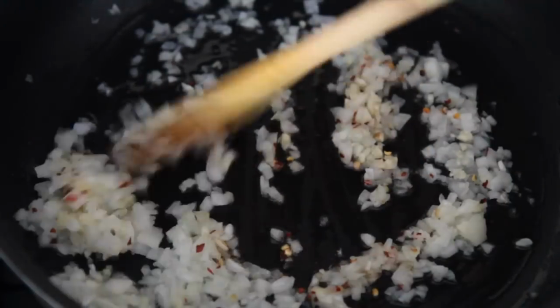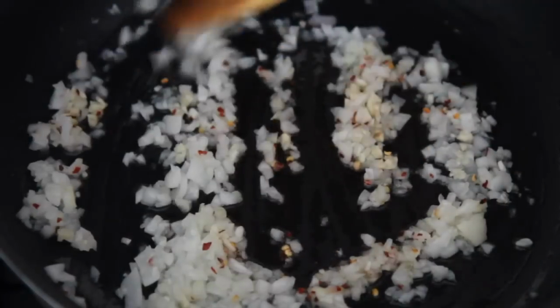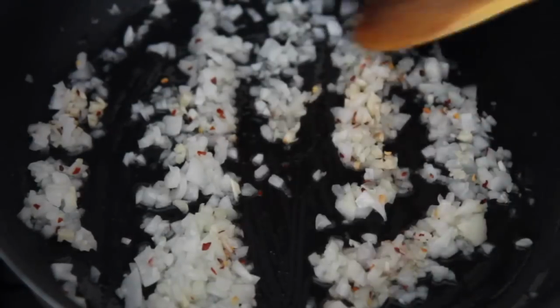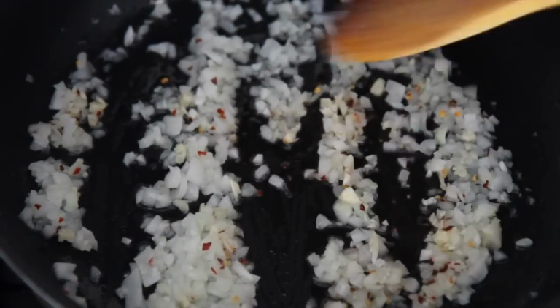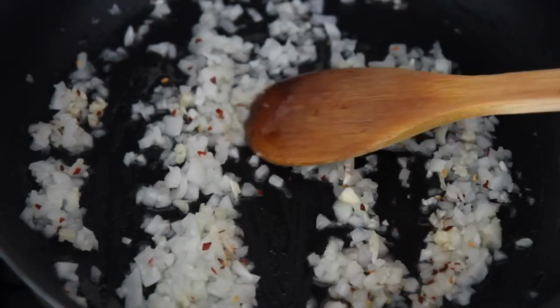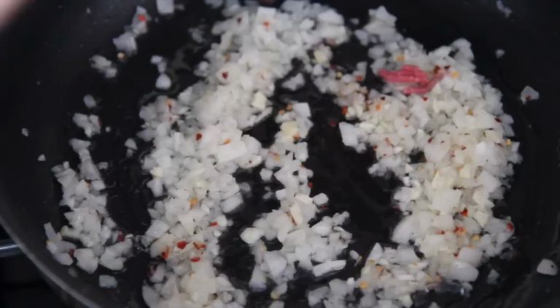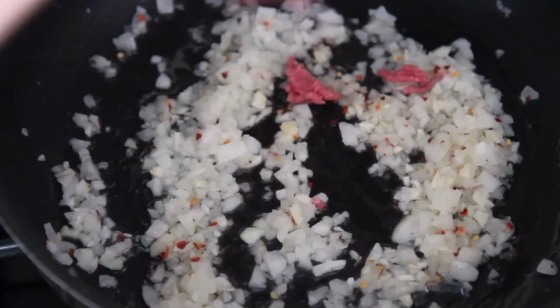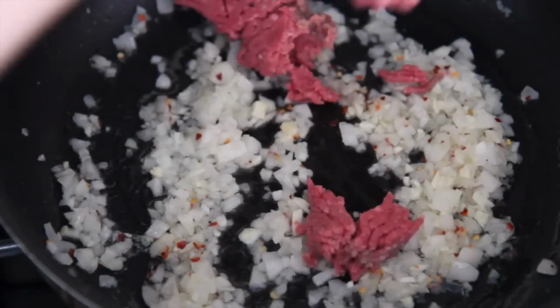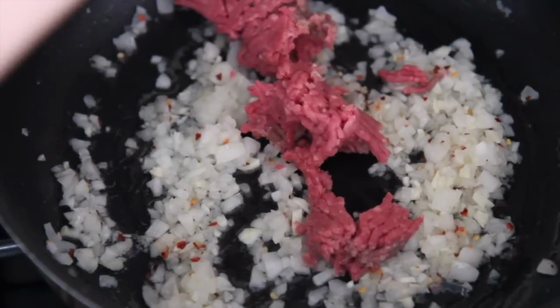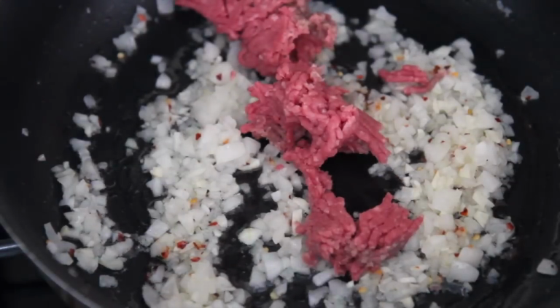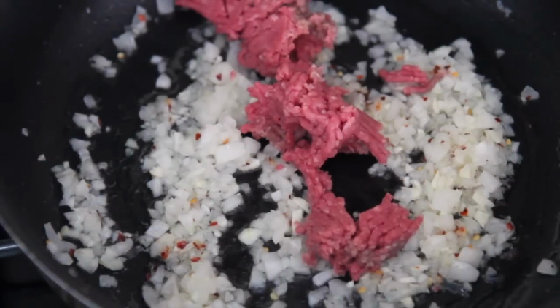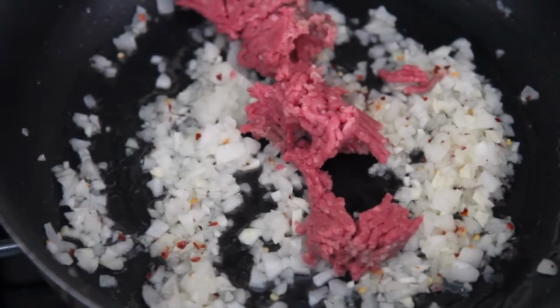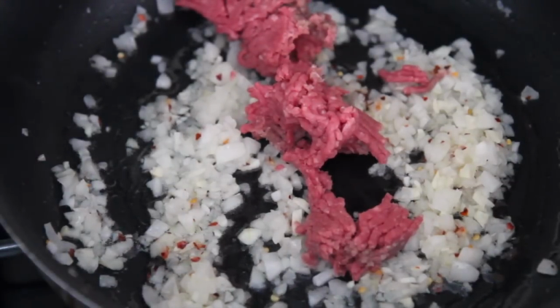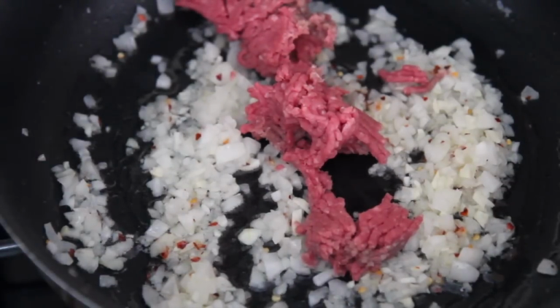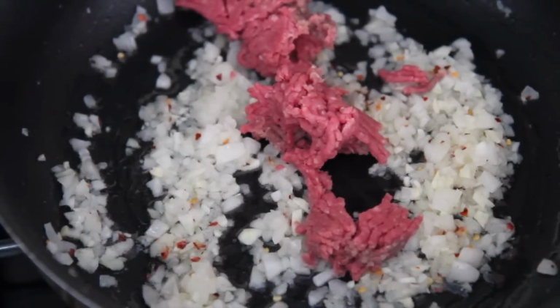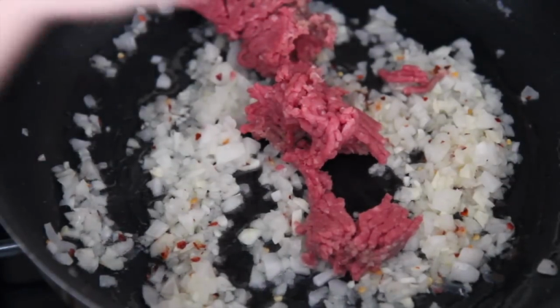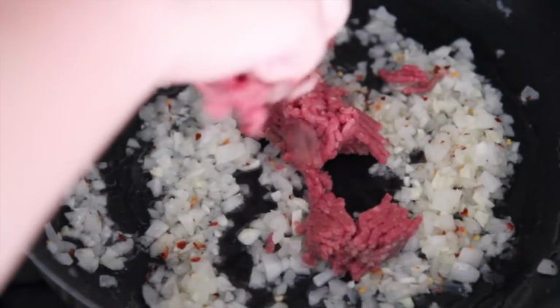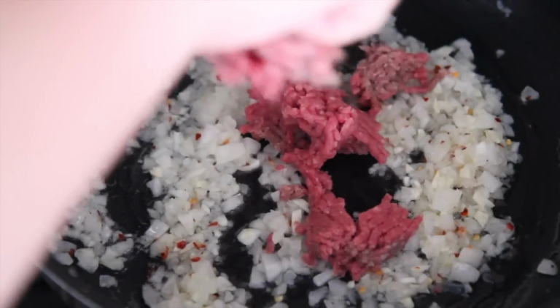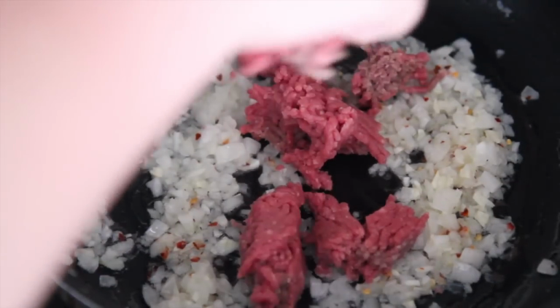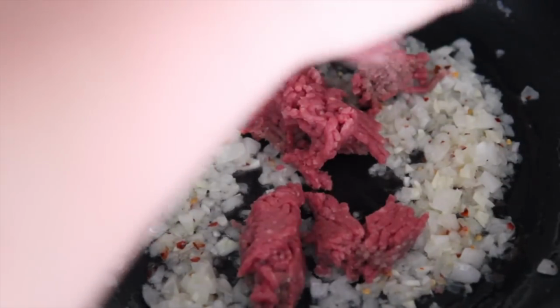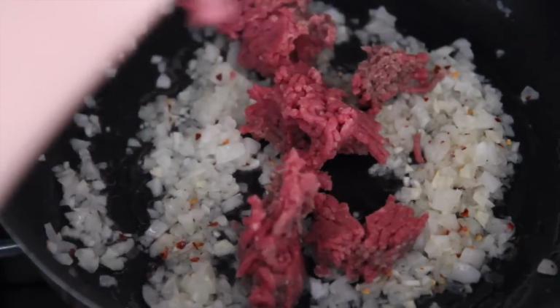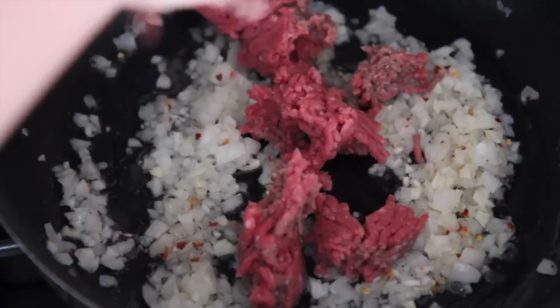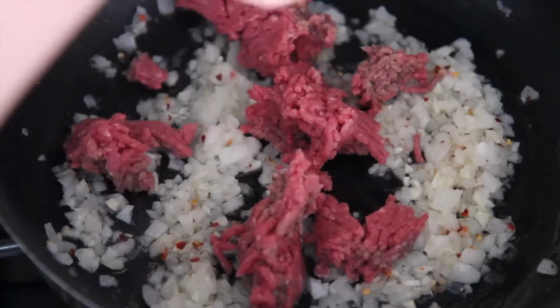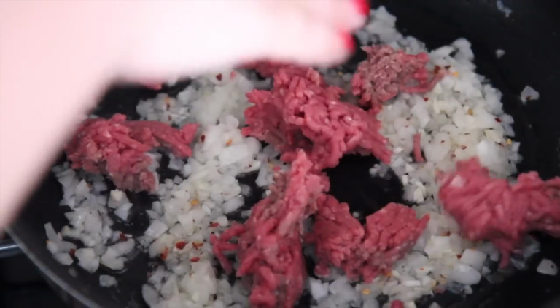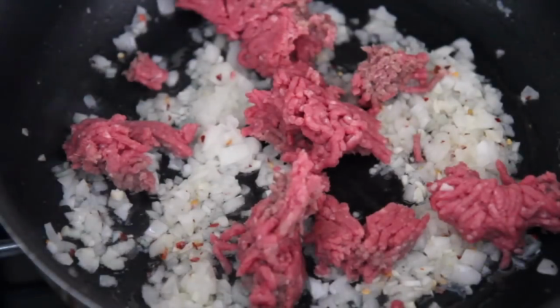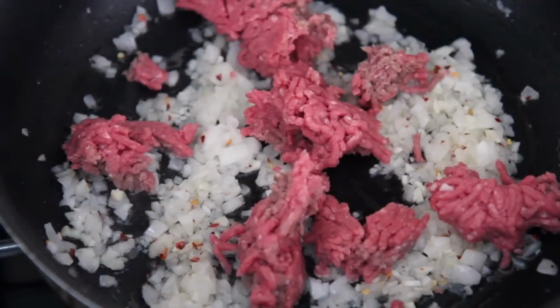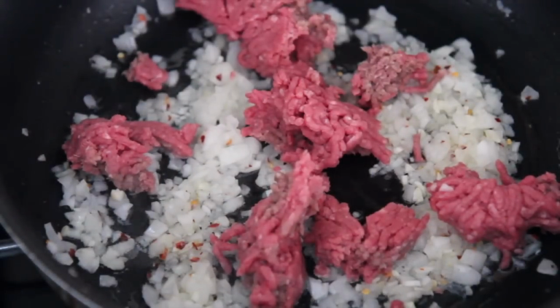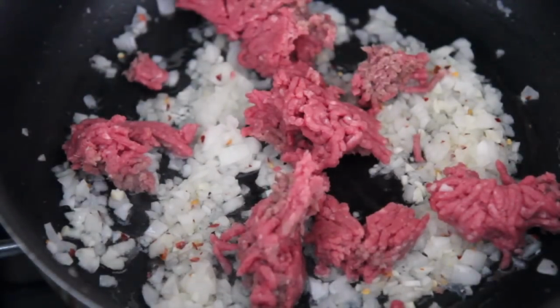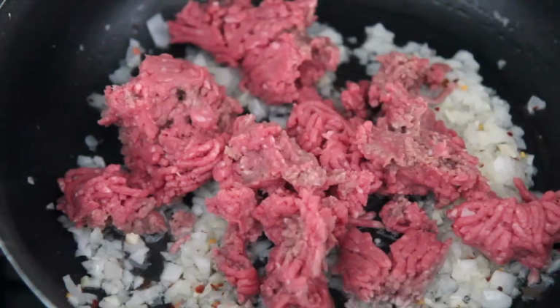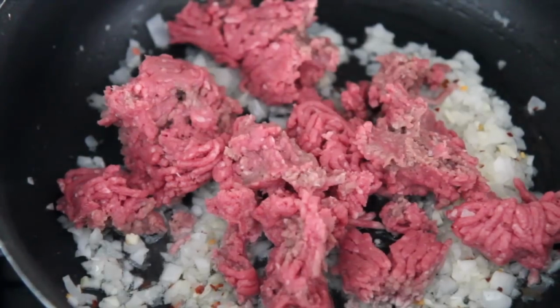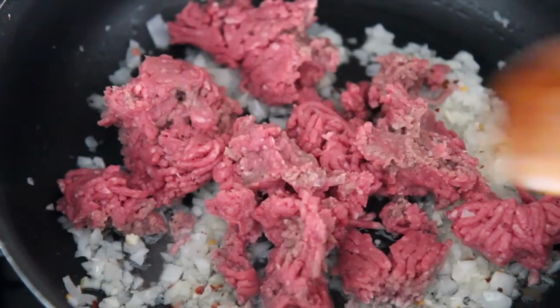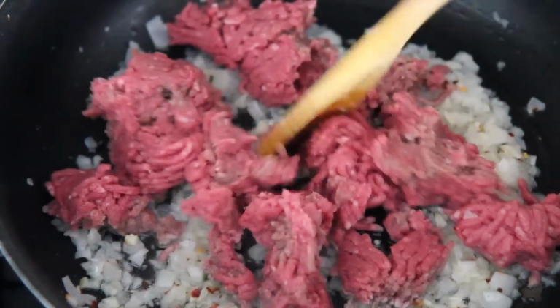I used one pound of ground beef. Break it up with a wooden spoon. This complete recipe along with more detail will be over on my website, cookedbyJulie.com.